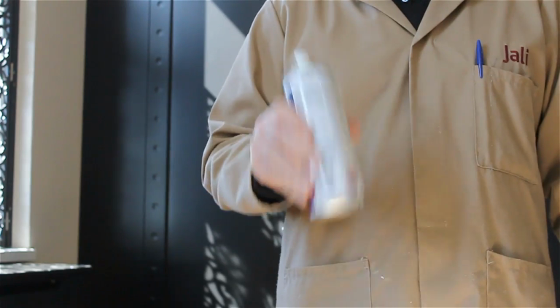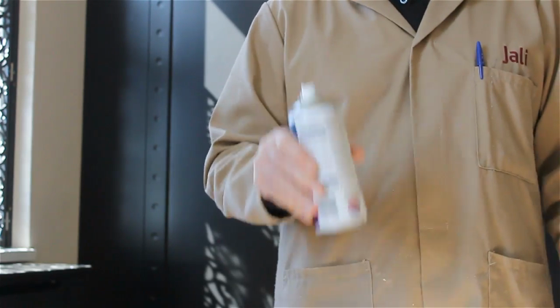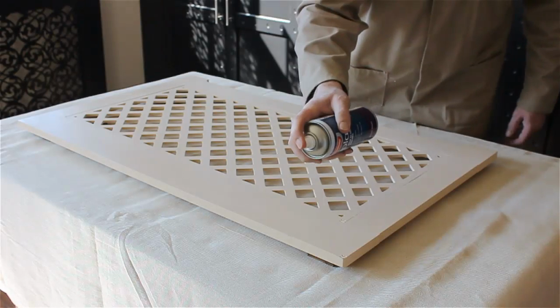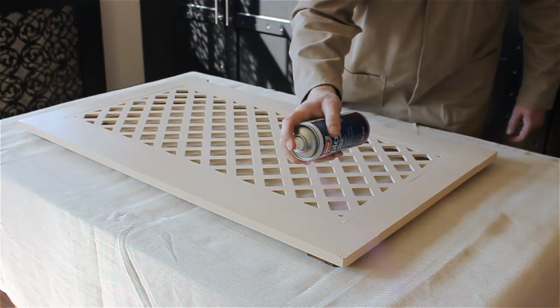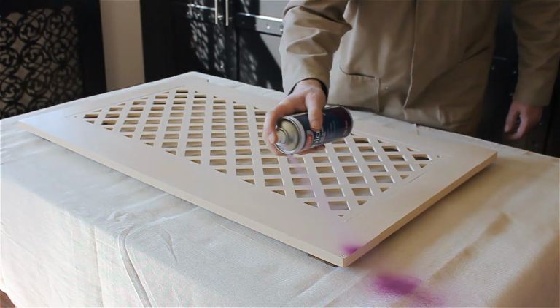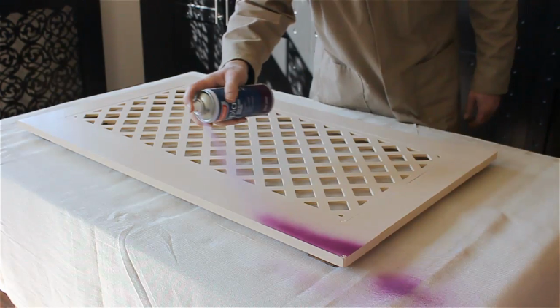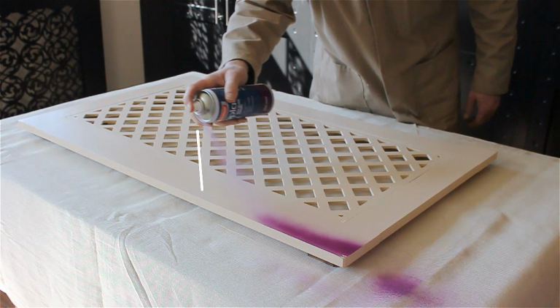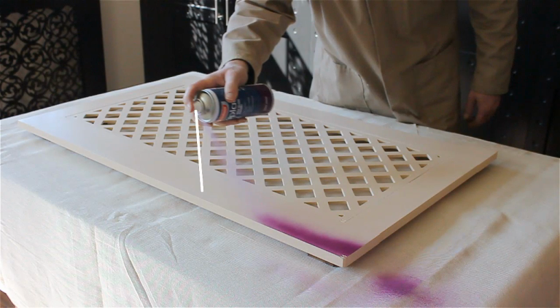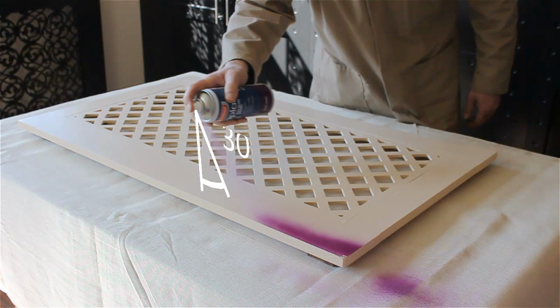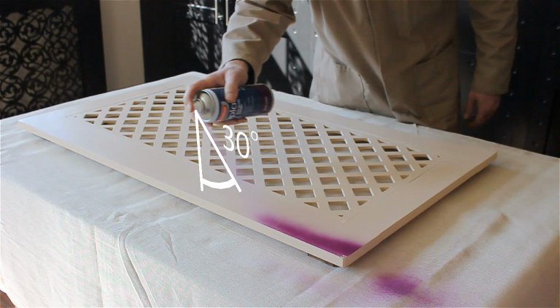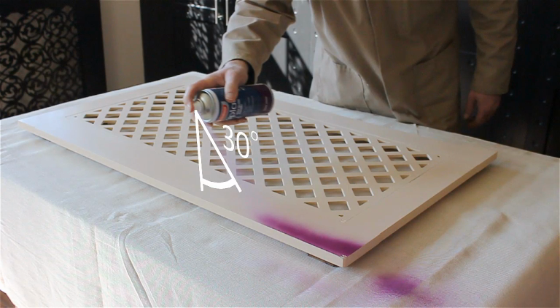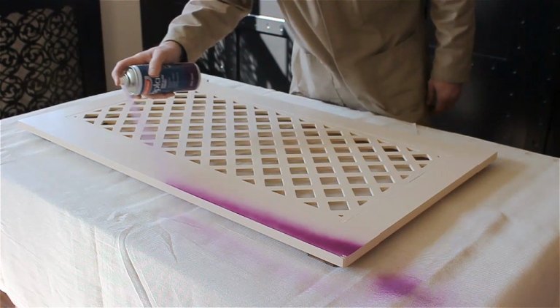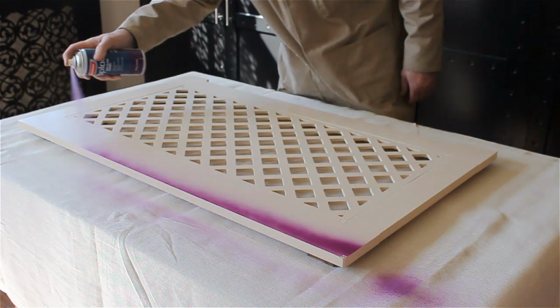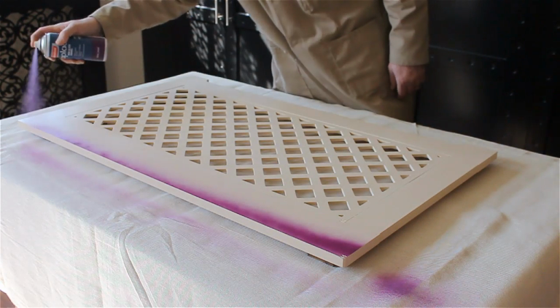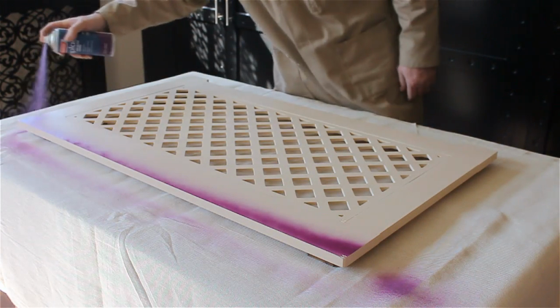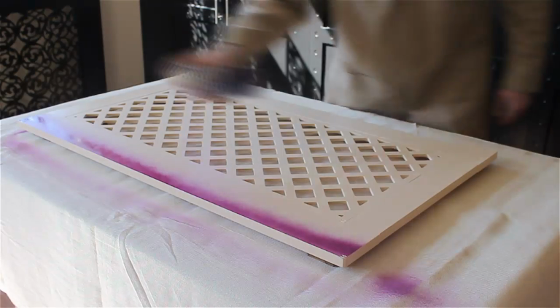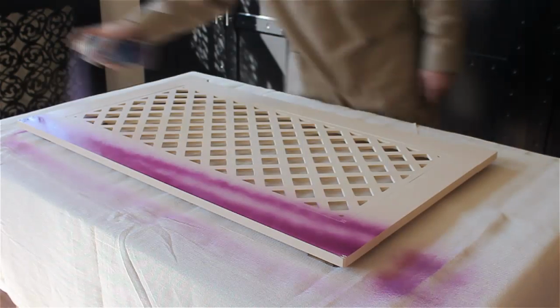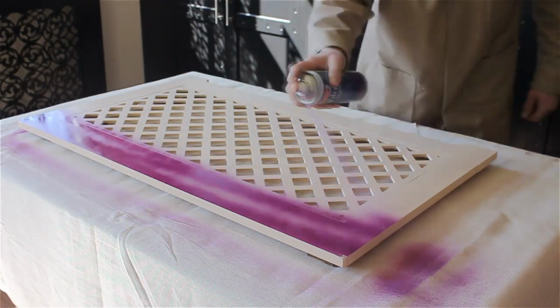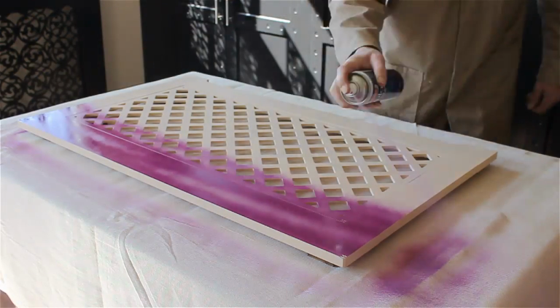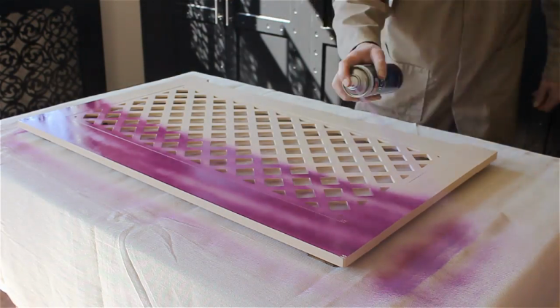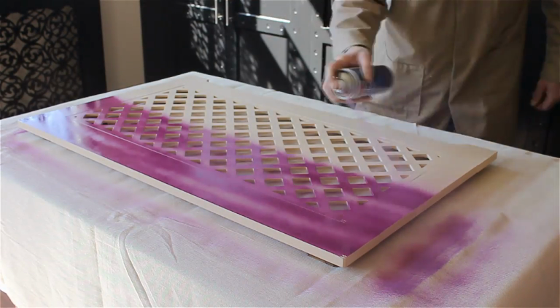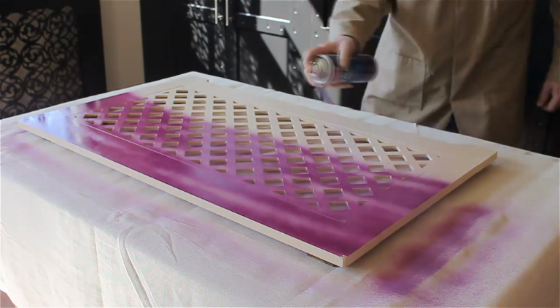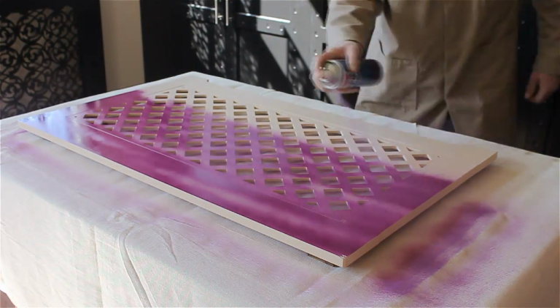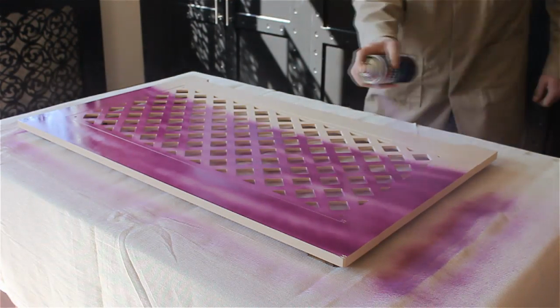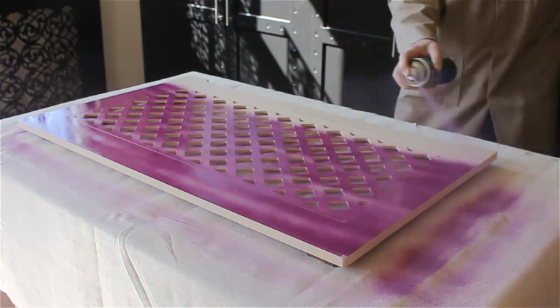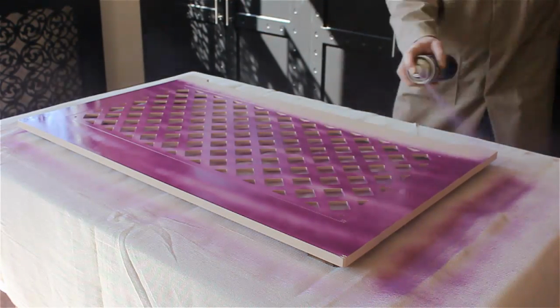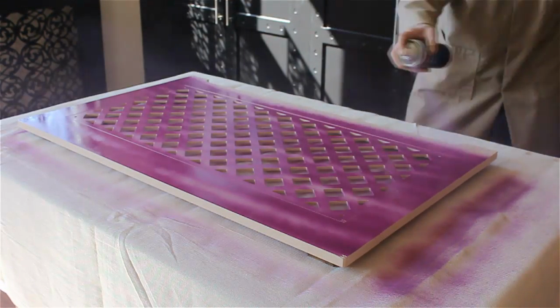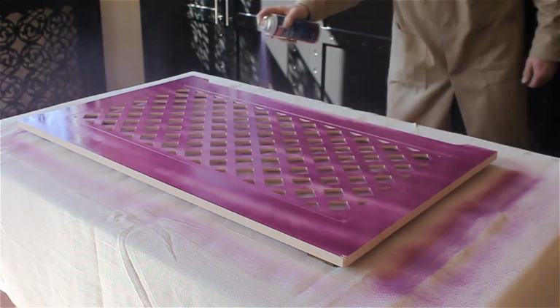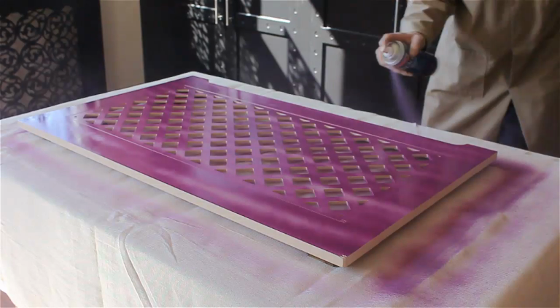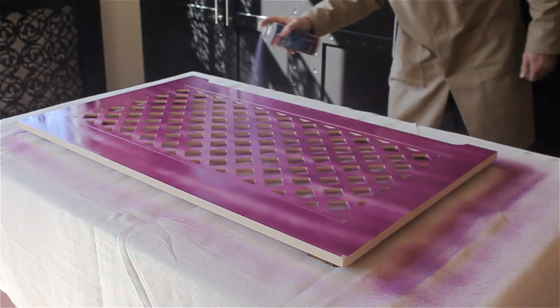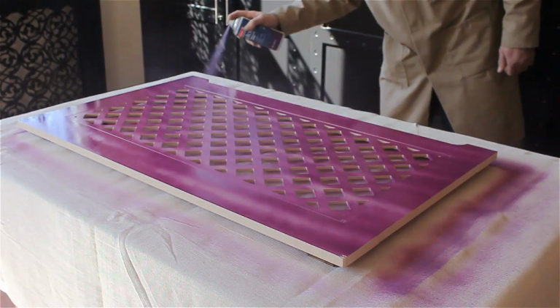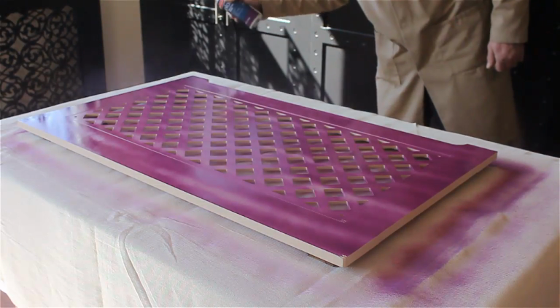Paint in long, even strokes. Keep the spray at about a 30 degree angle to the vertical. Step over in equal strips until you've covered the whole side, then repeat the same procedure but from the opposite direction.